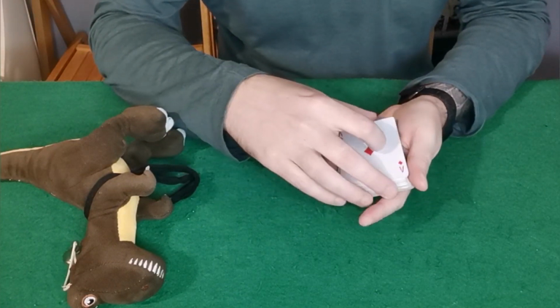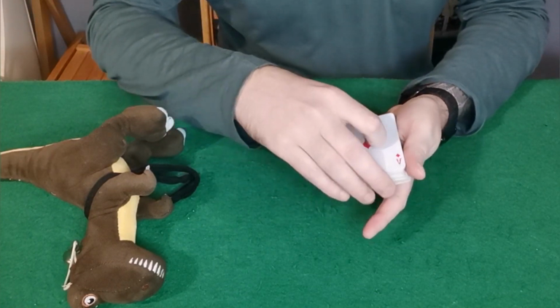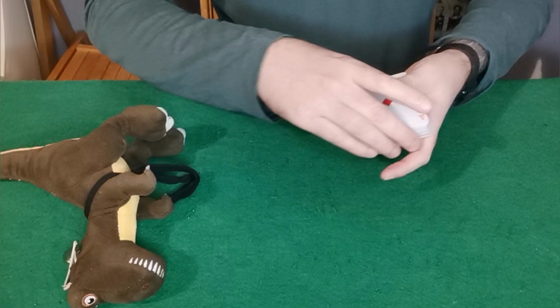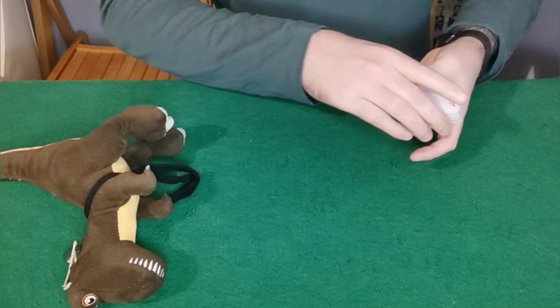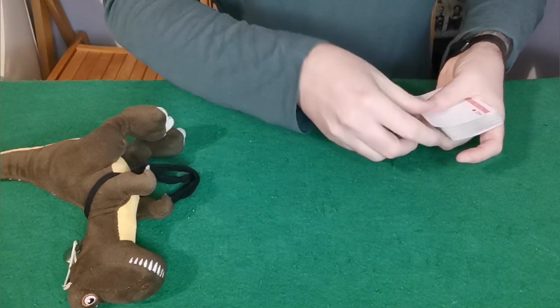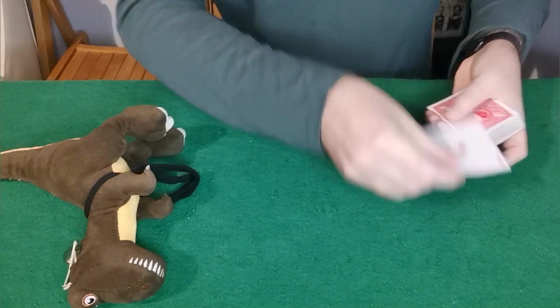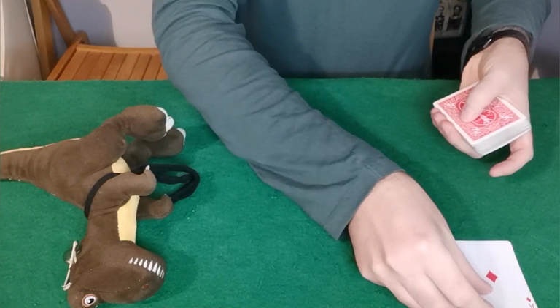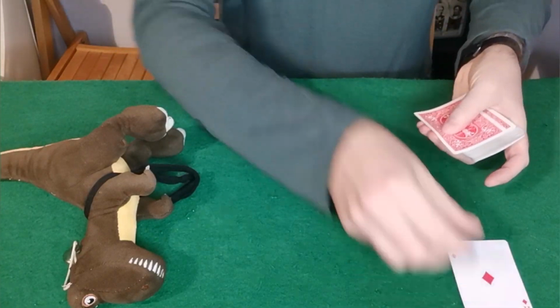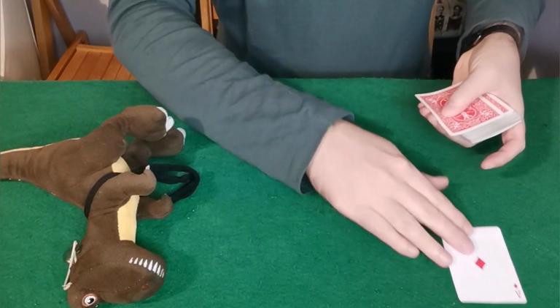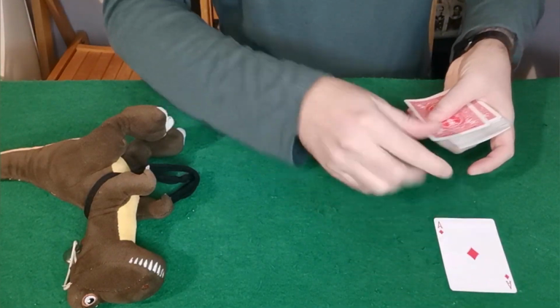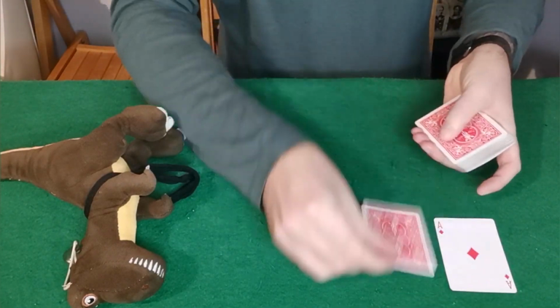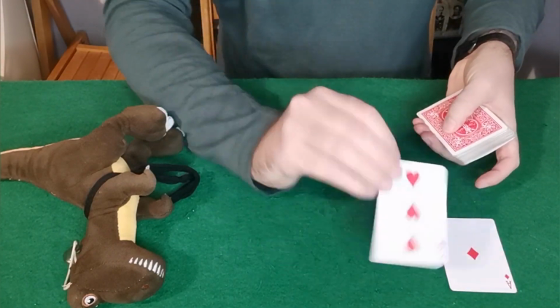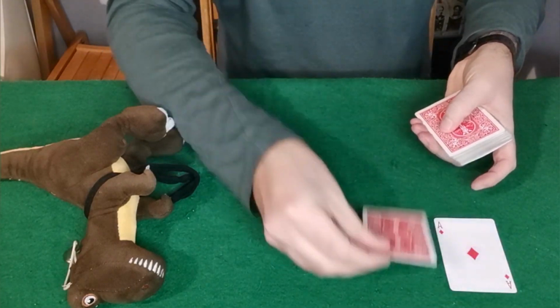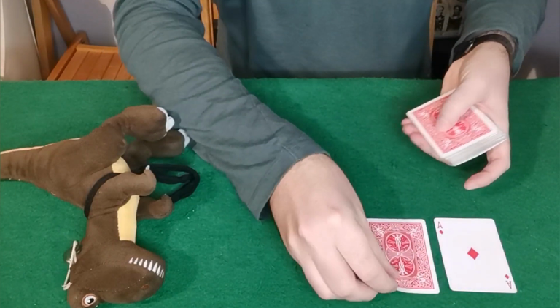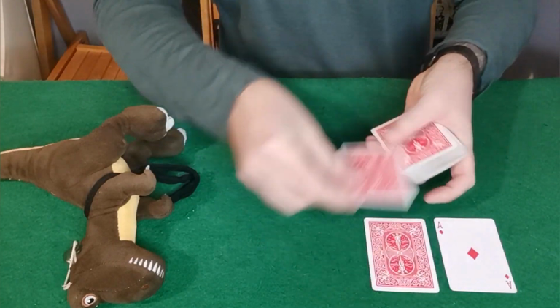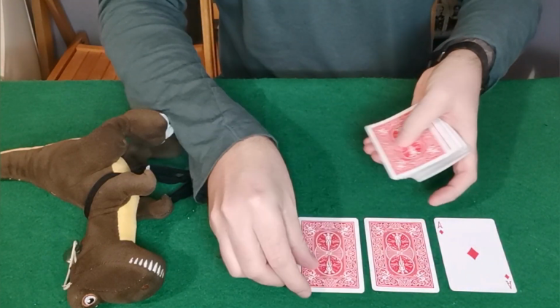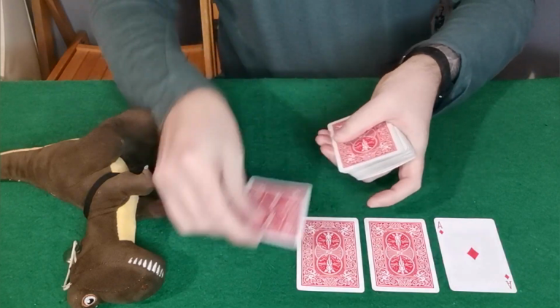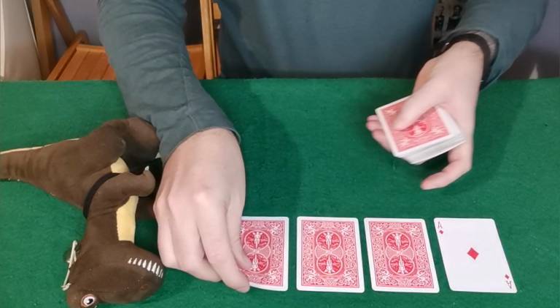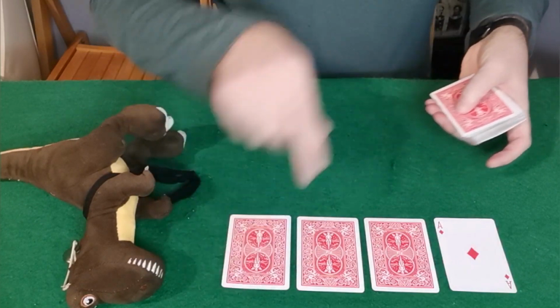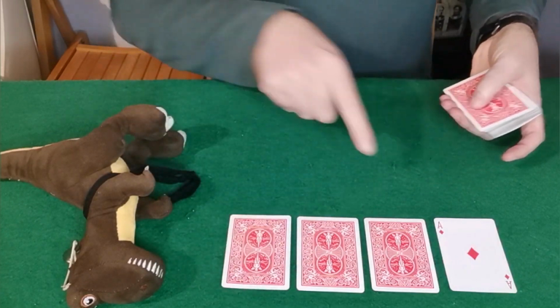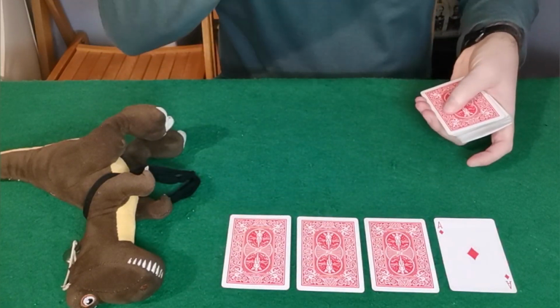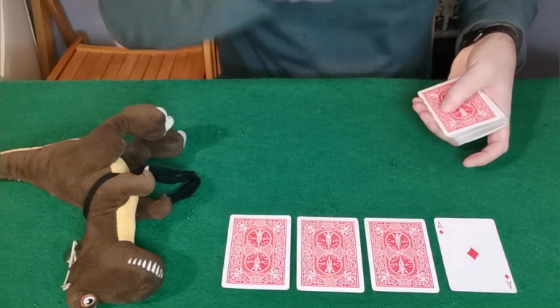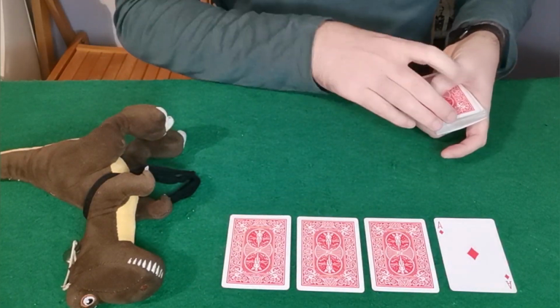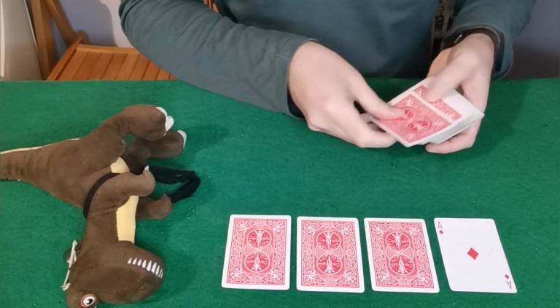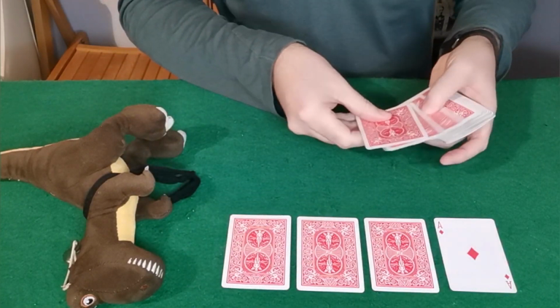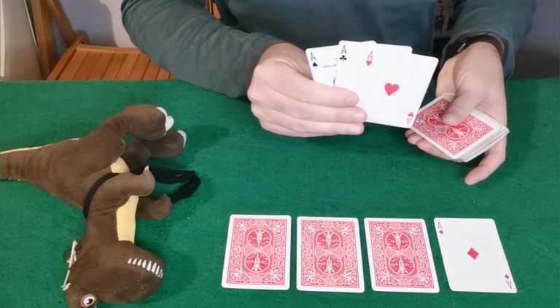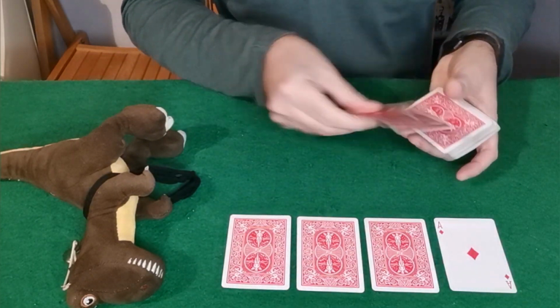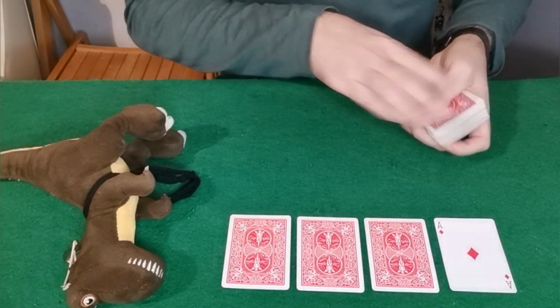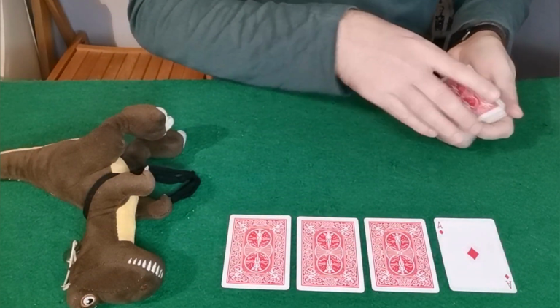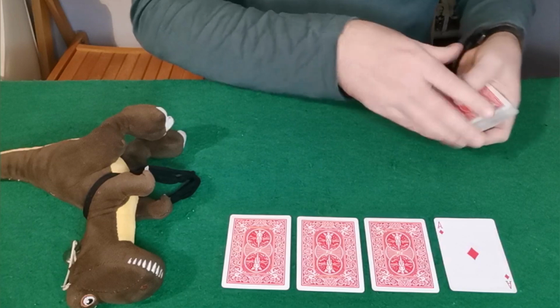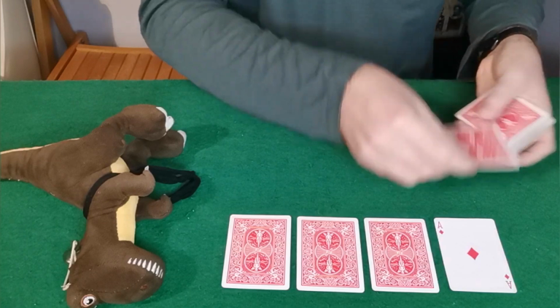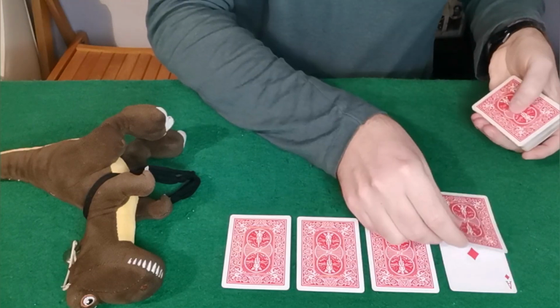You're going to deal out the four Aces into four piles. Obviously these are the three random cards, and now you're just going to deal out three cards. You've got your three Aces sitting right here — three cards into each one of these piles.